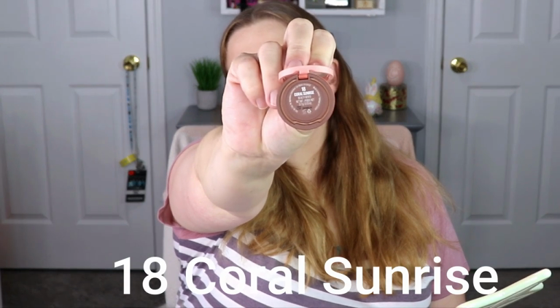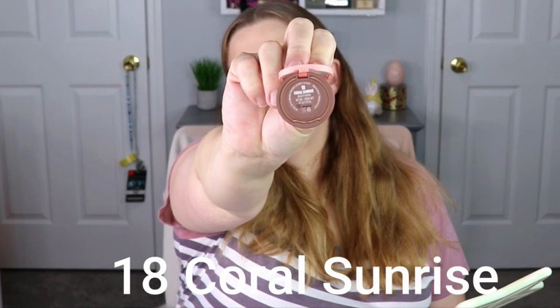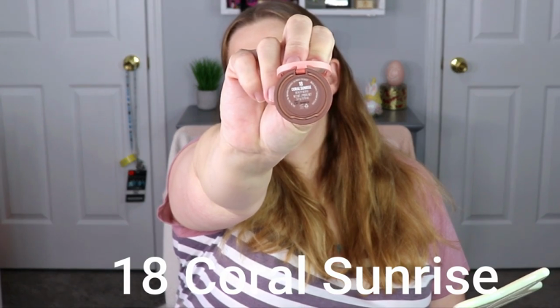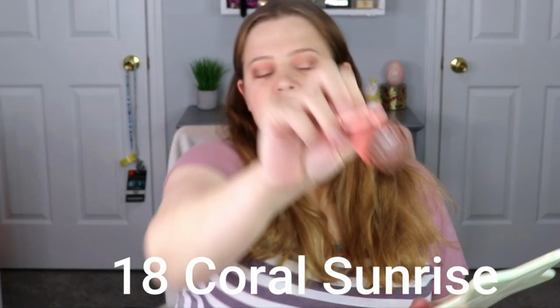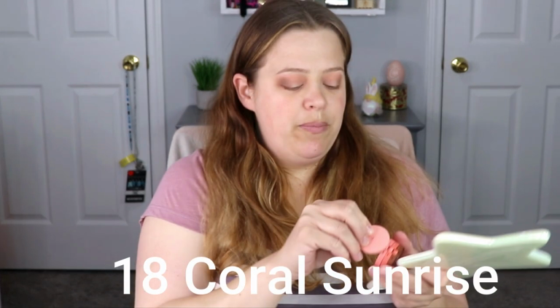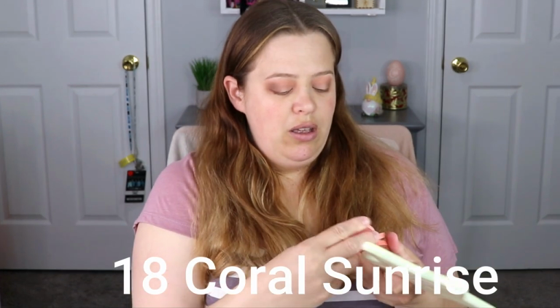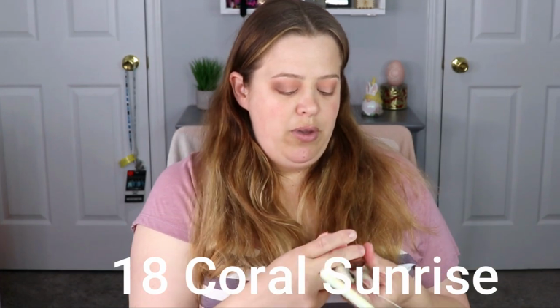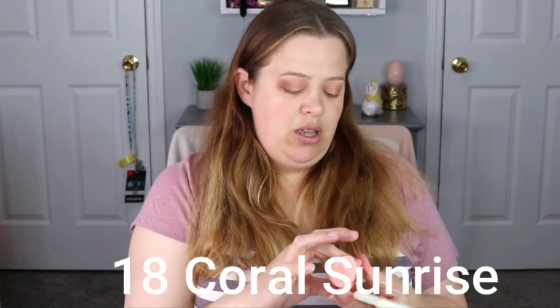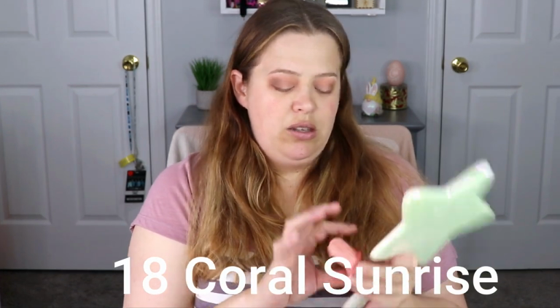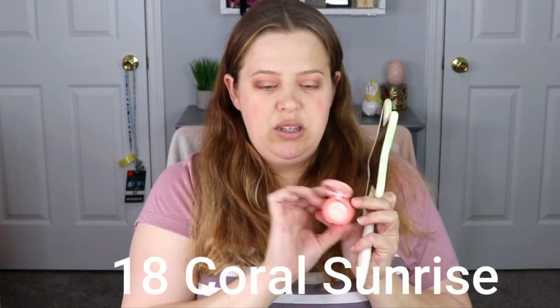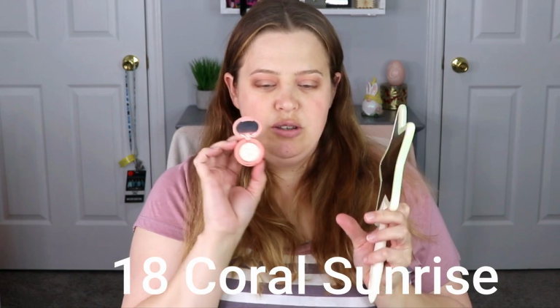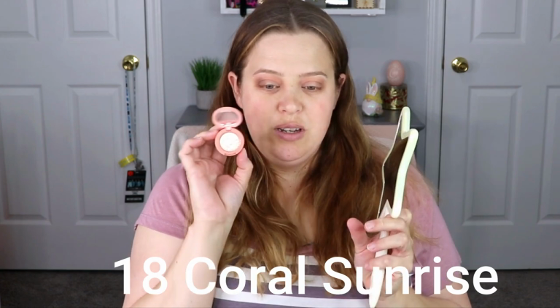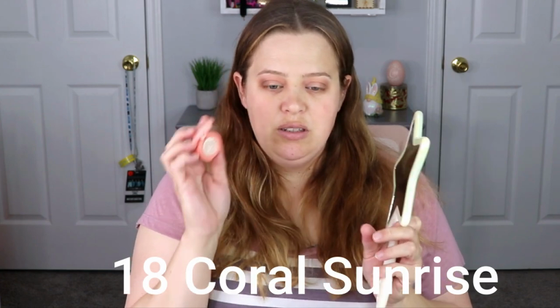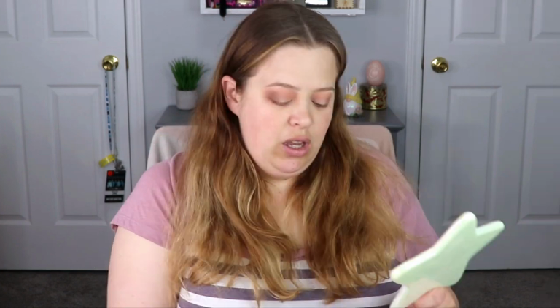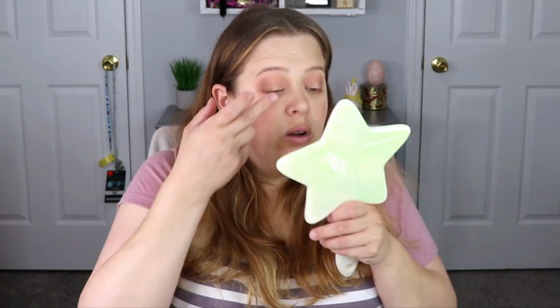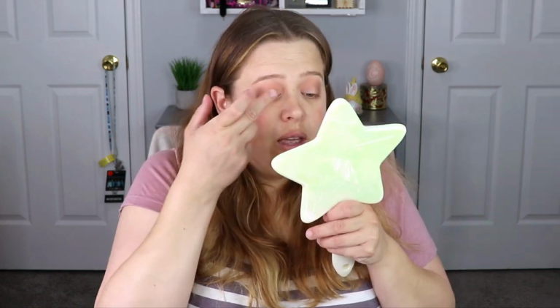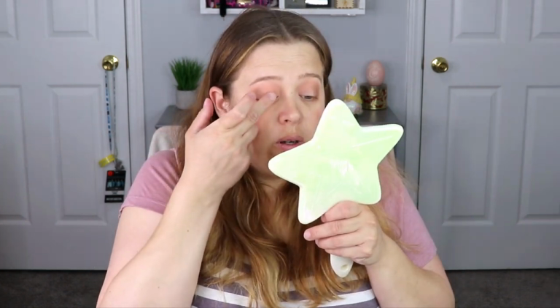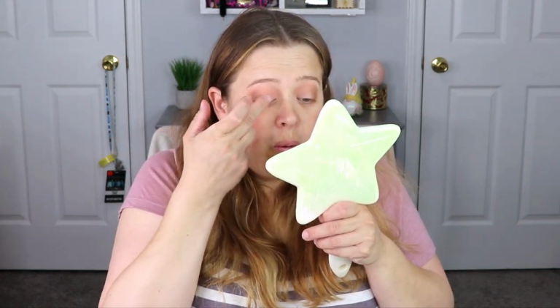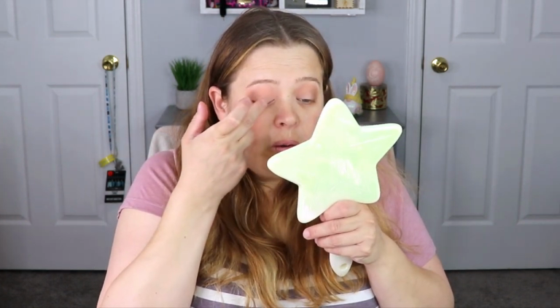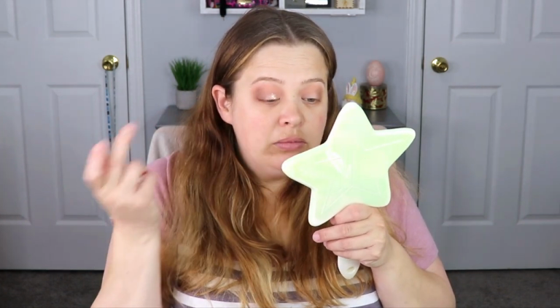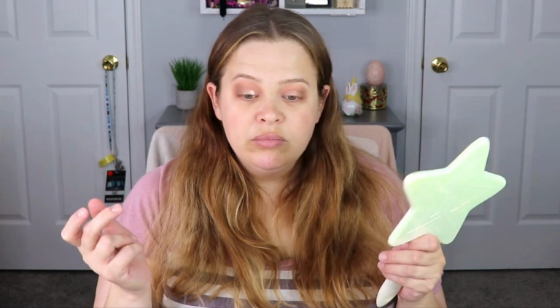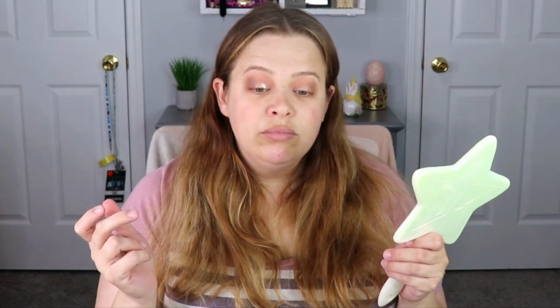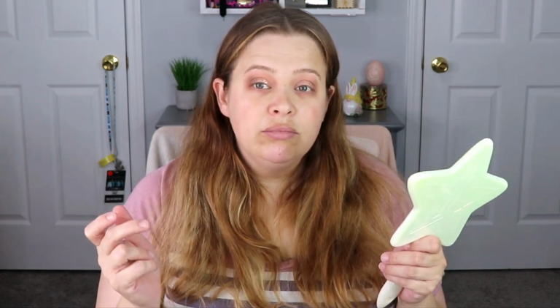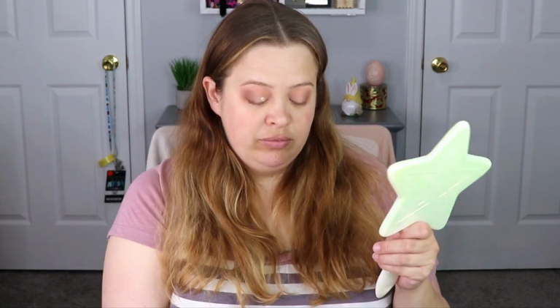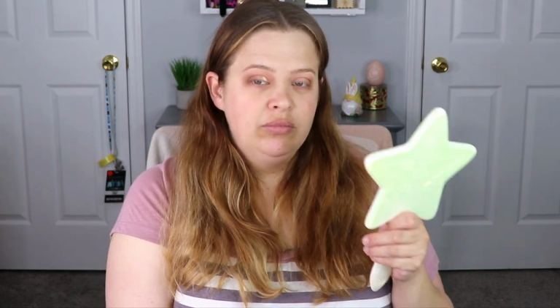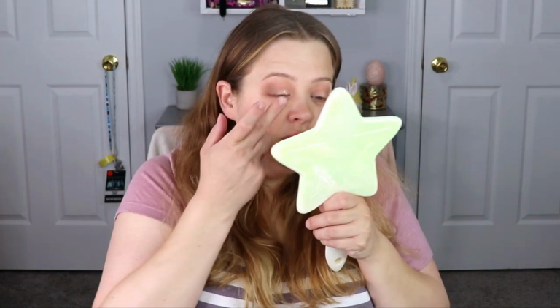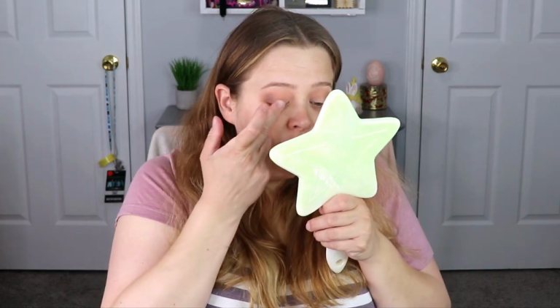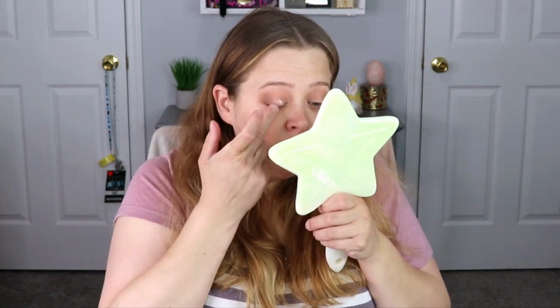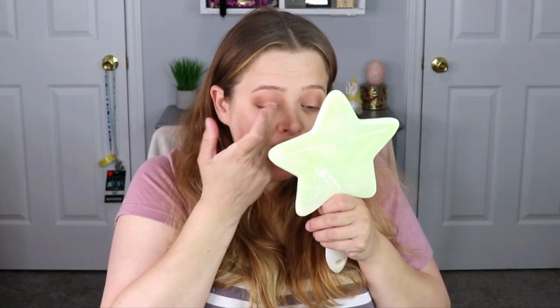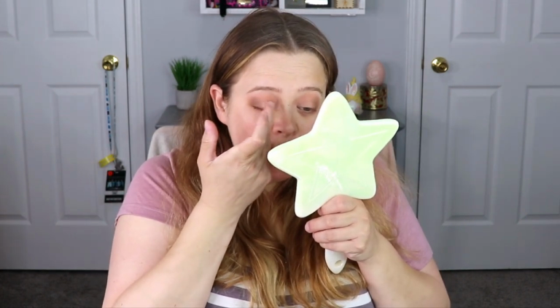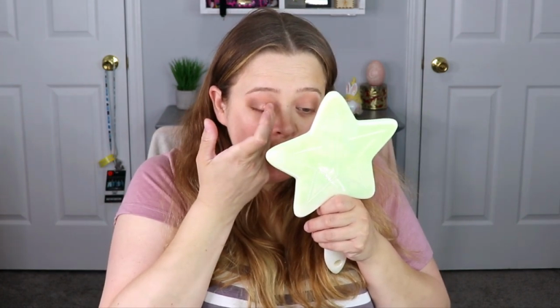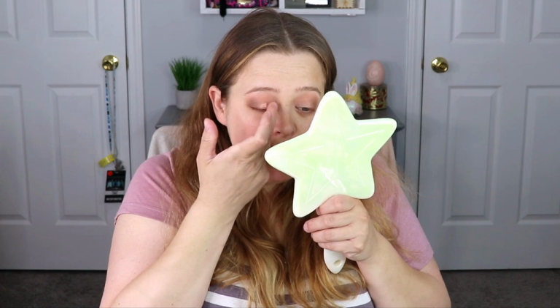Now I'm going to take number 18, which is Coral Sunrise, and put the top shade on the lid. I did use my finger and it really packs it on, so just be careful with that. However, when you go back with a brush and blend it out, it looks really, really nice.